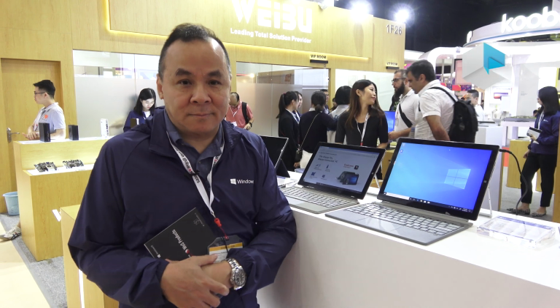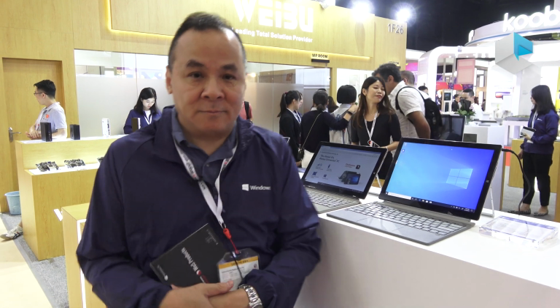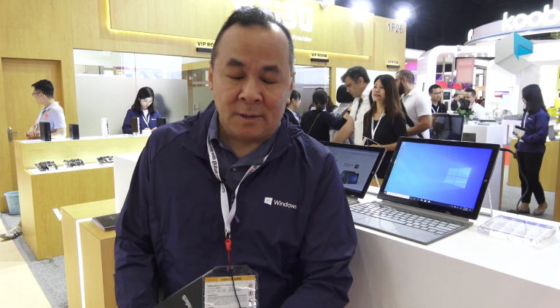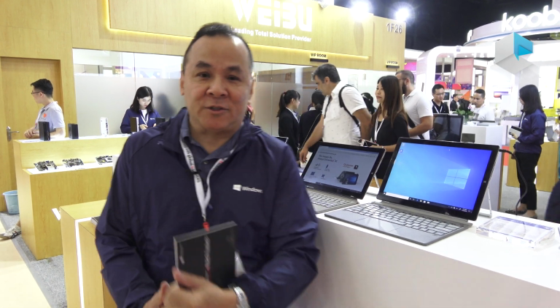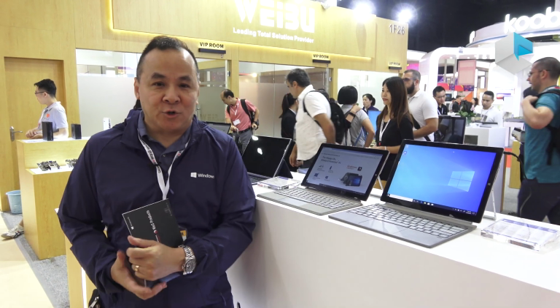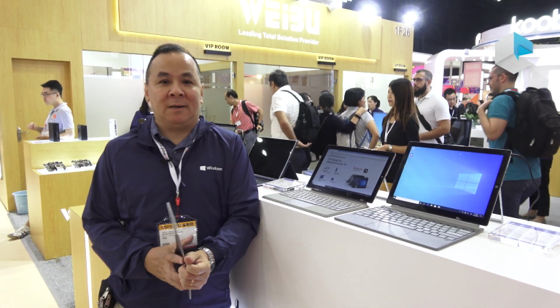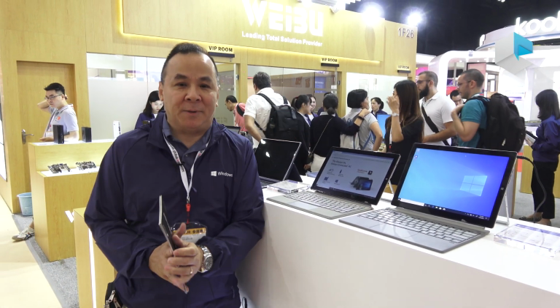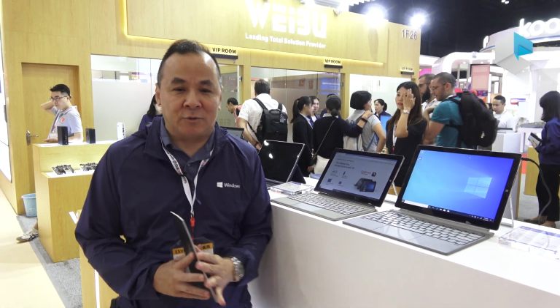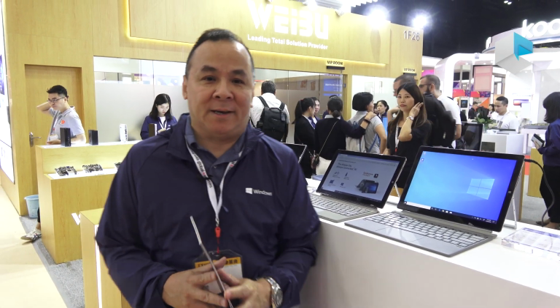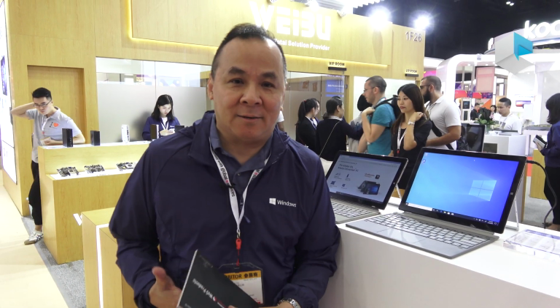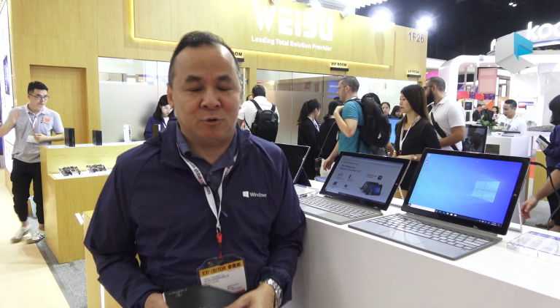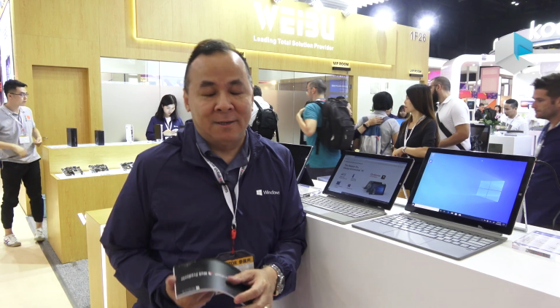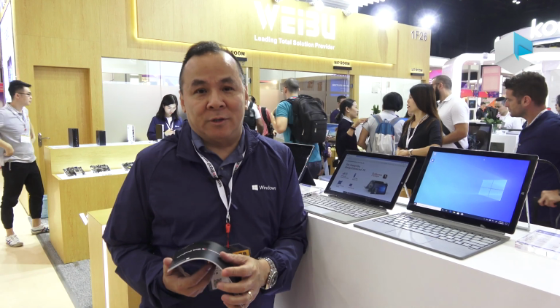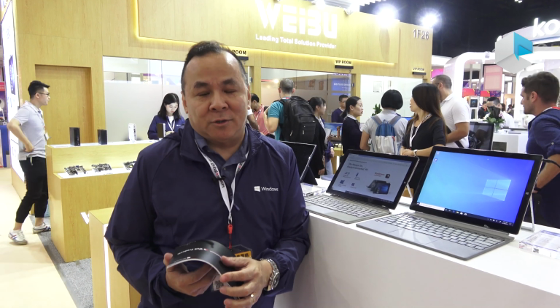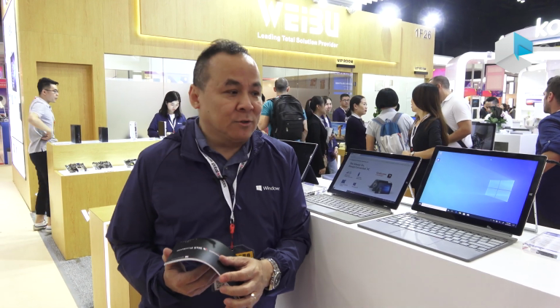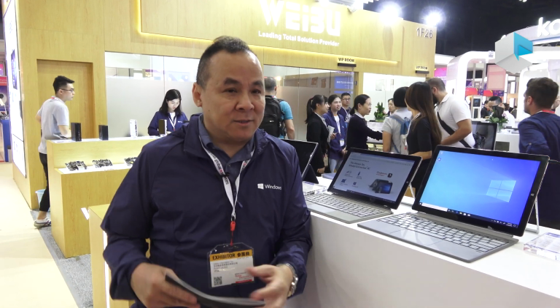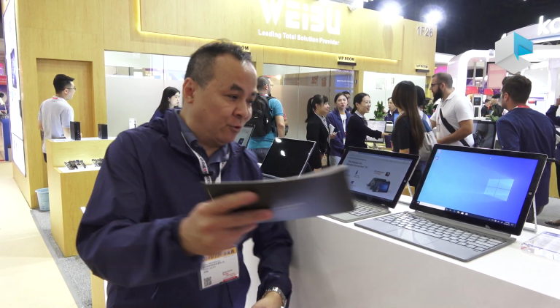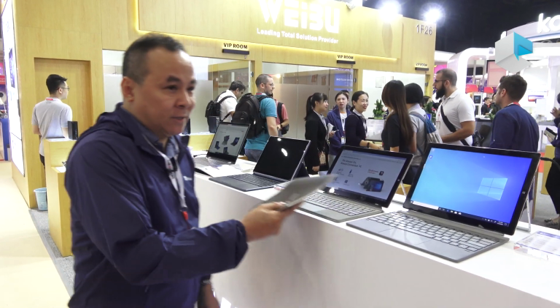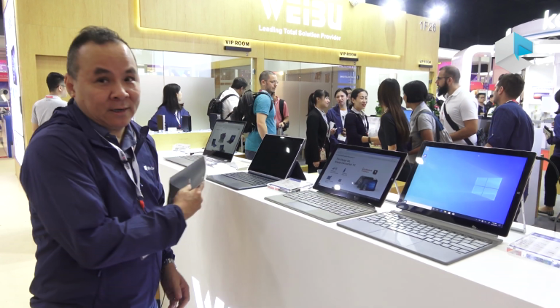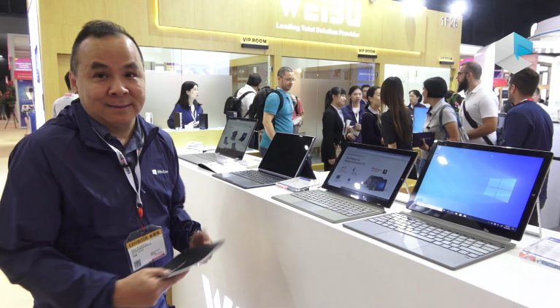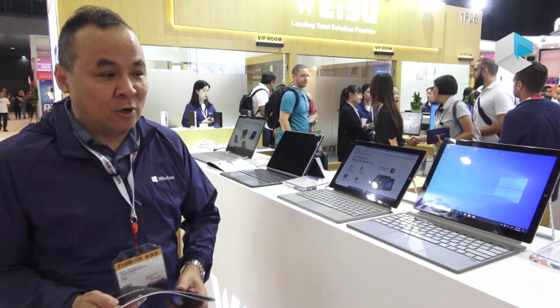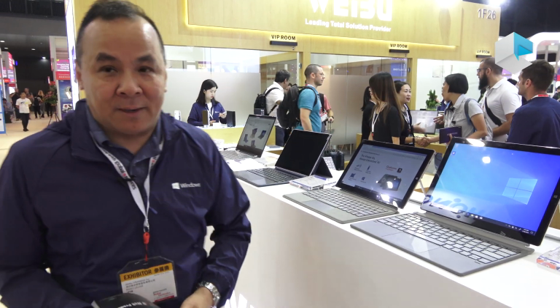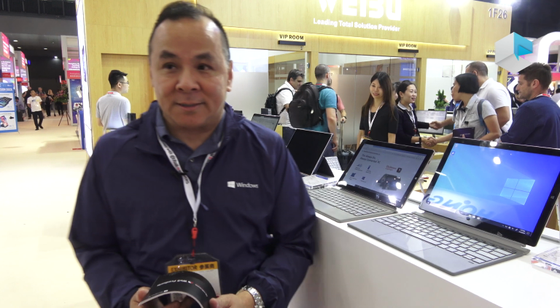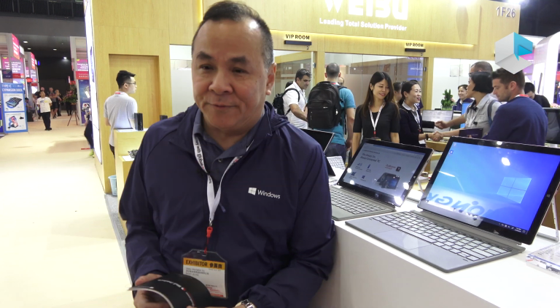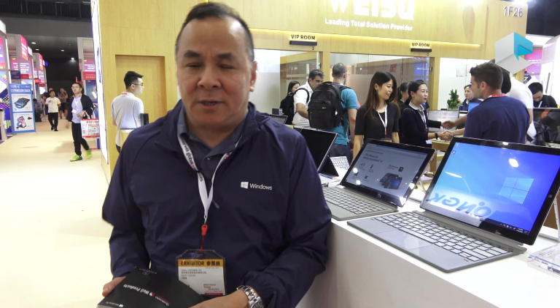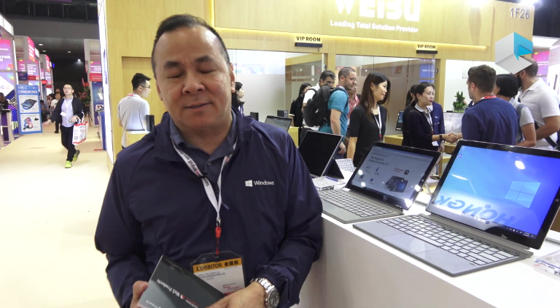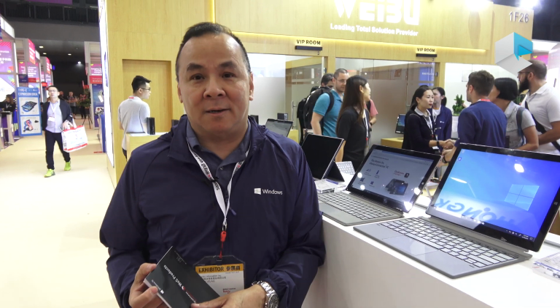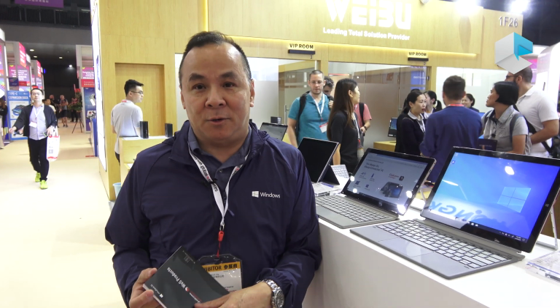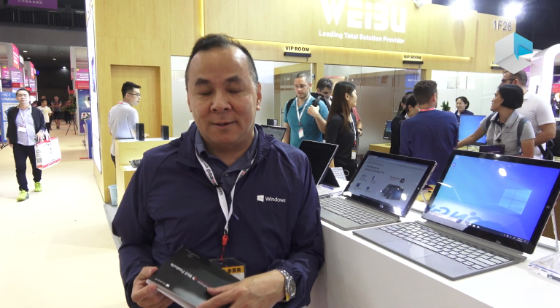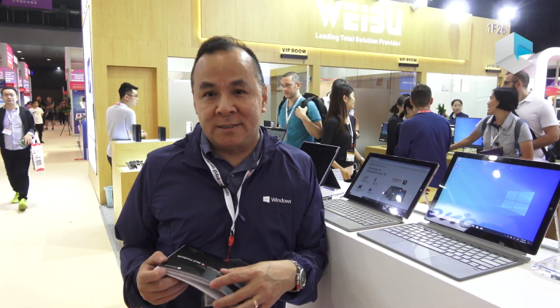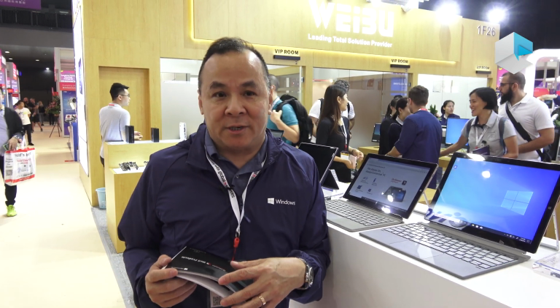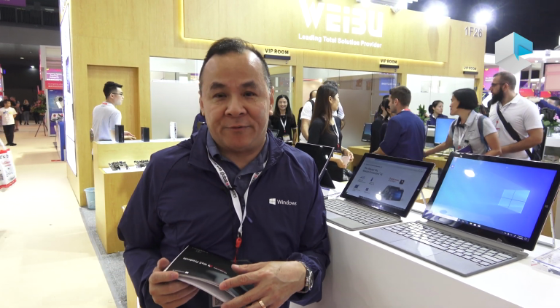Hi, it's the first day of the show. It's my pleasure to represent Weibo to introduce our full series of Qualcomm products with the most advanced CPU, Snapdragon 850.